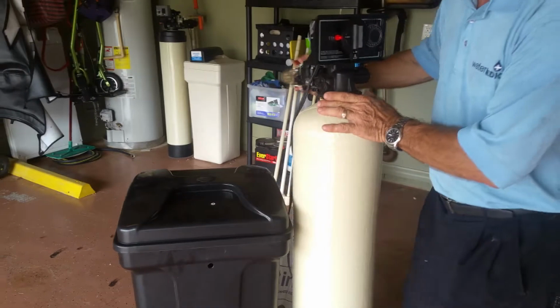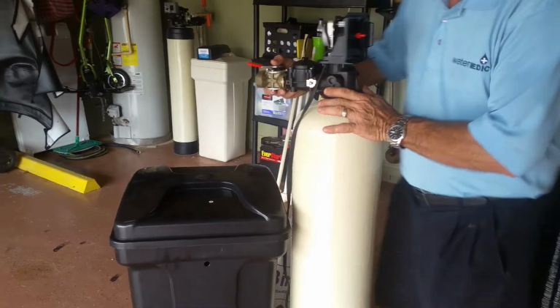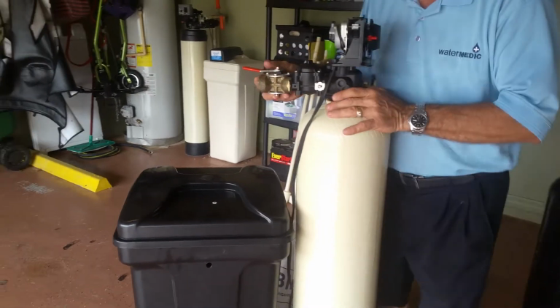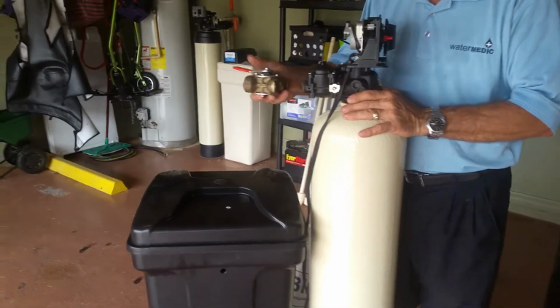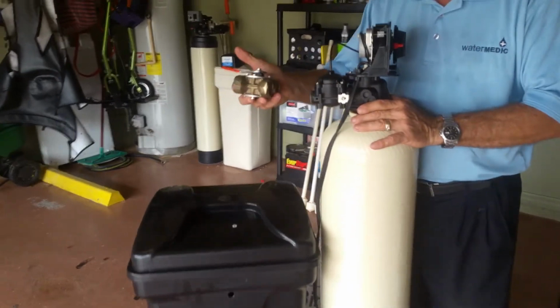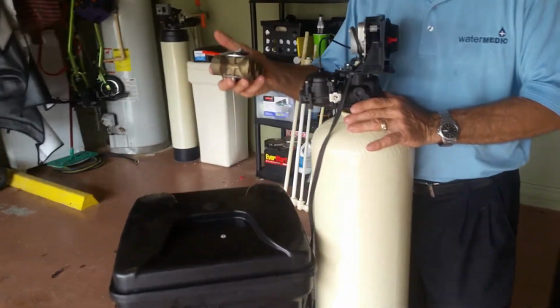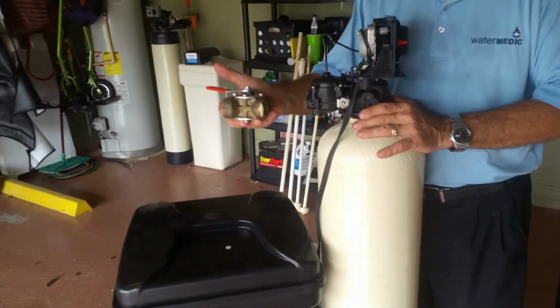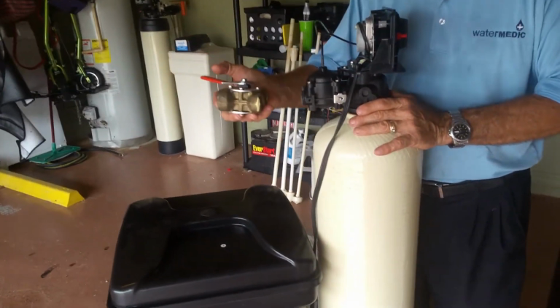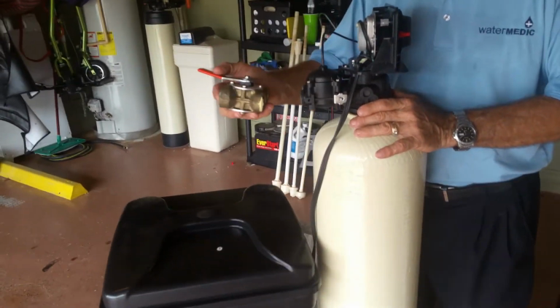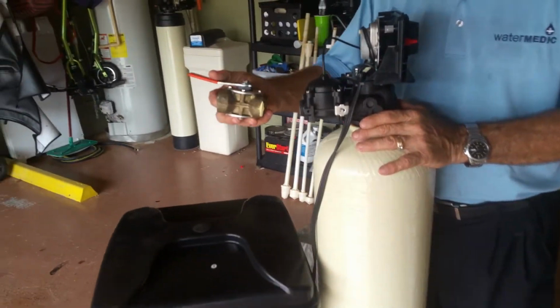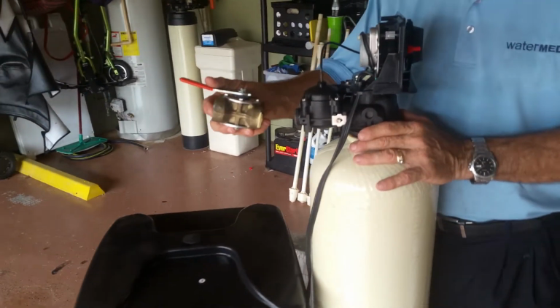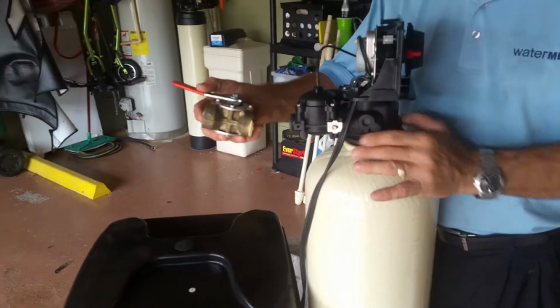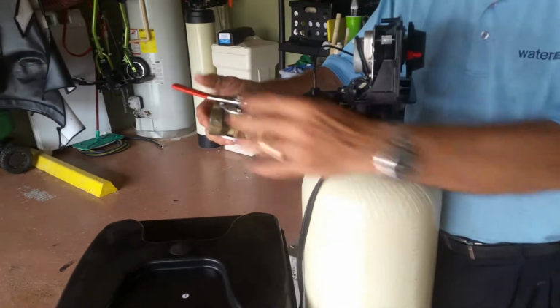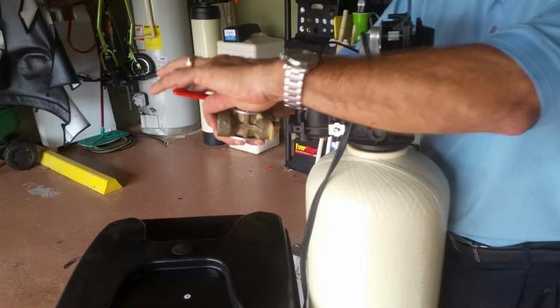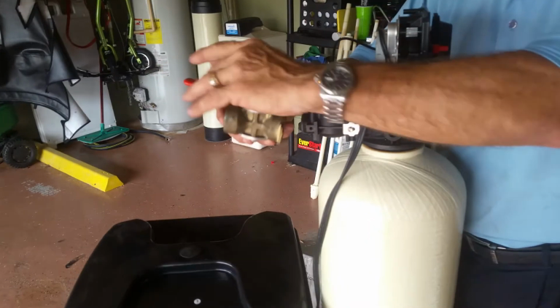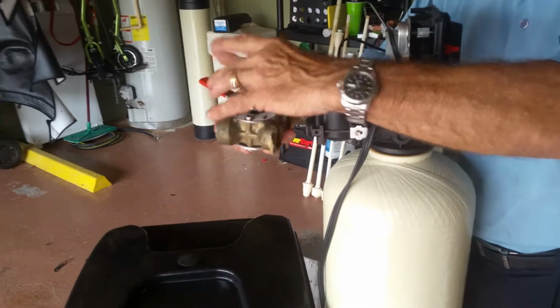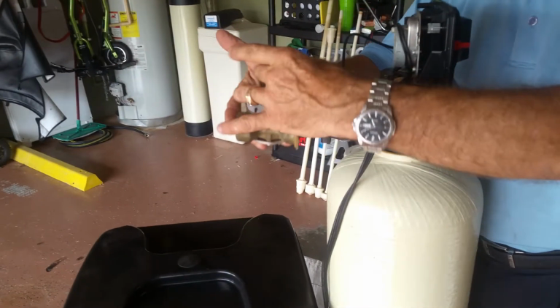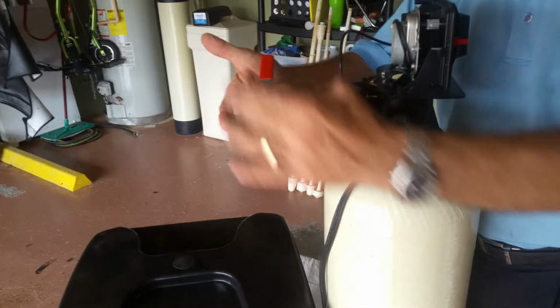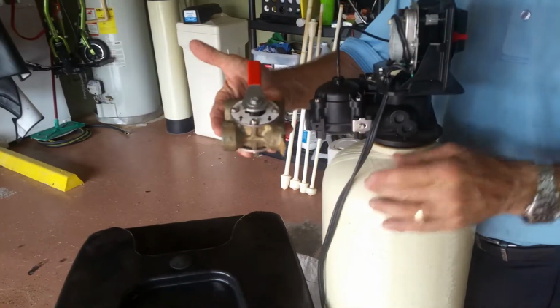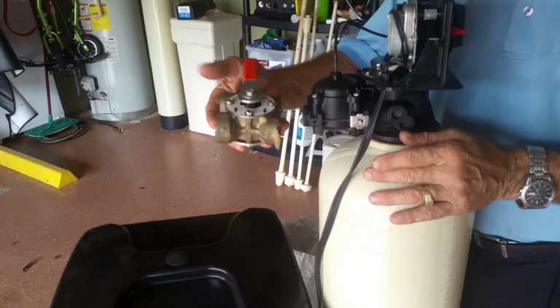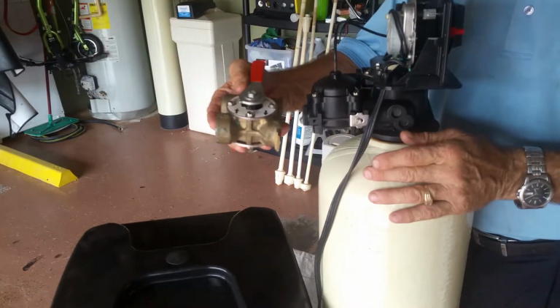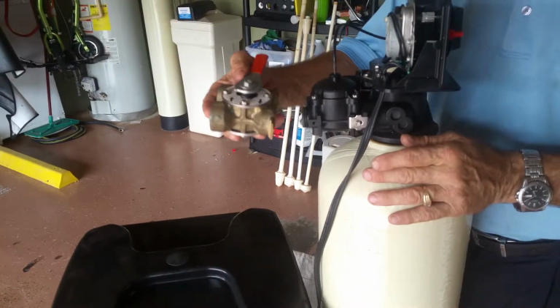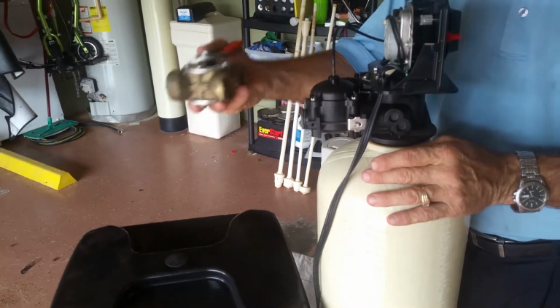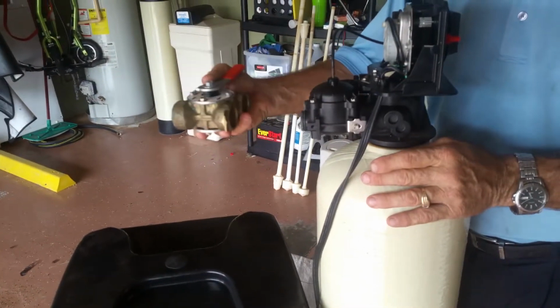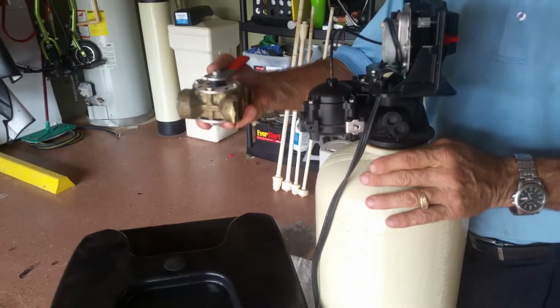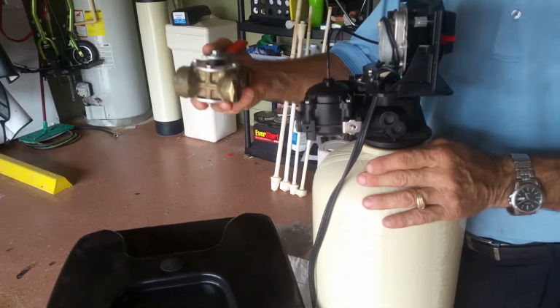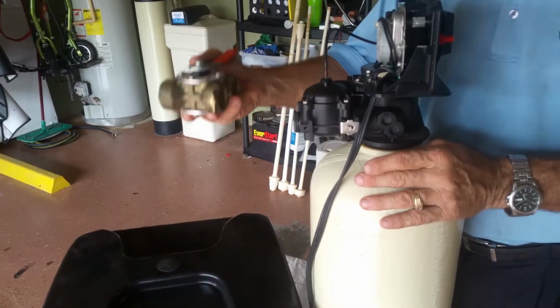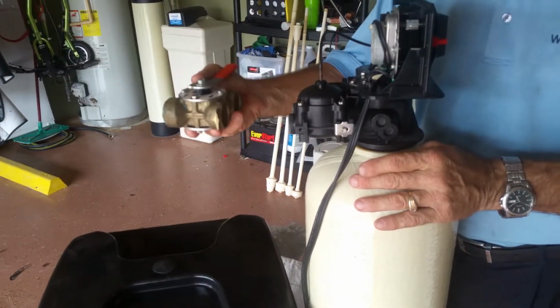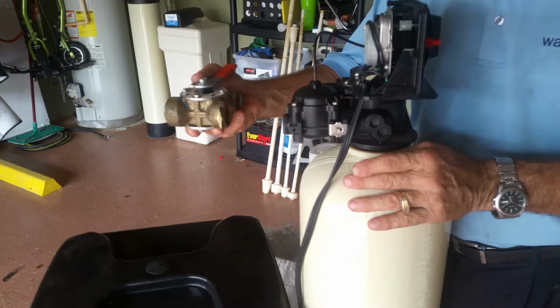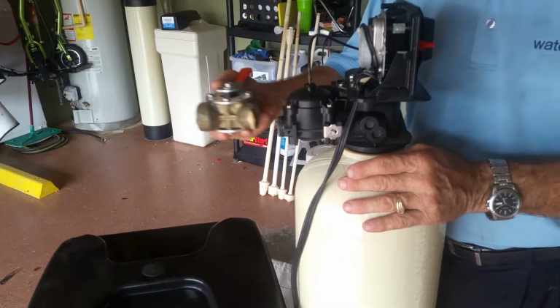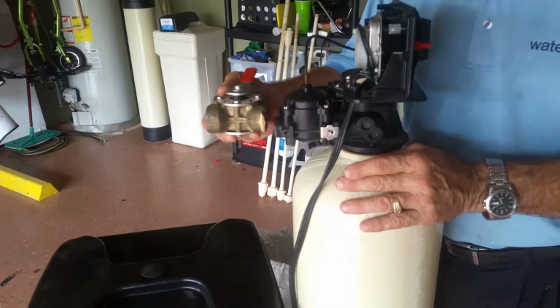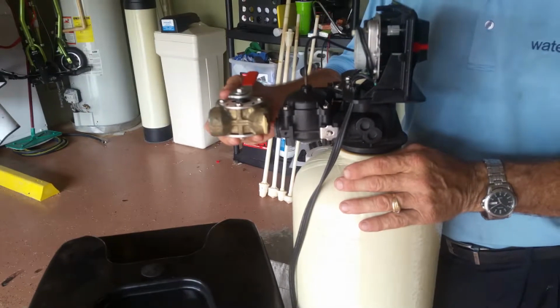On the back of the system you have a bypass. You can turn them on, you can turn them off to bypass the unit, fill up a pool, run water in the house with hard water.